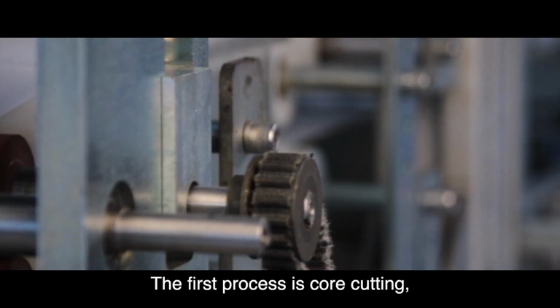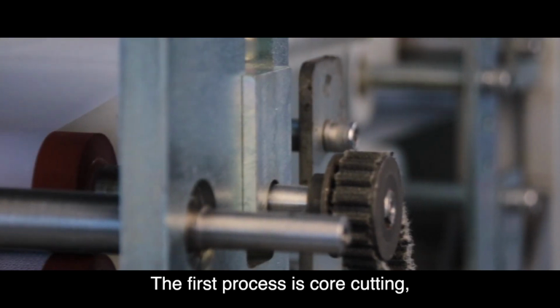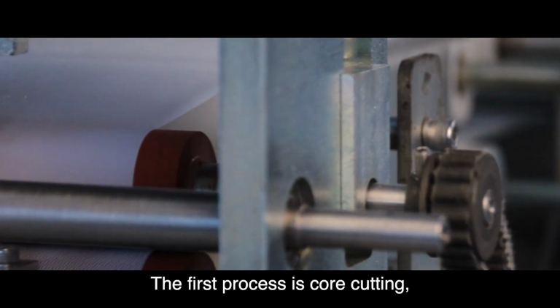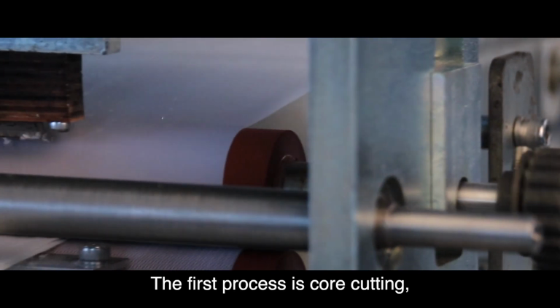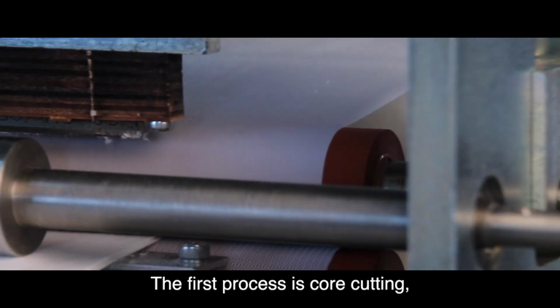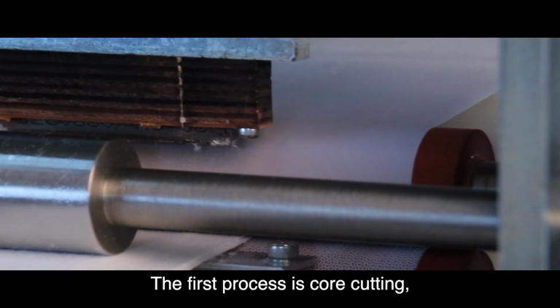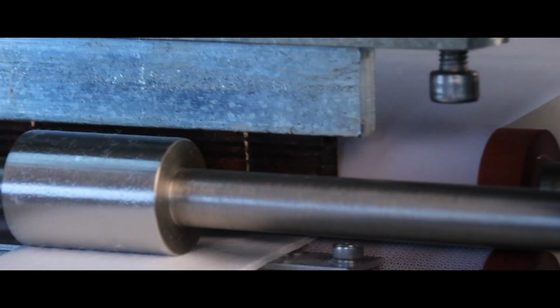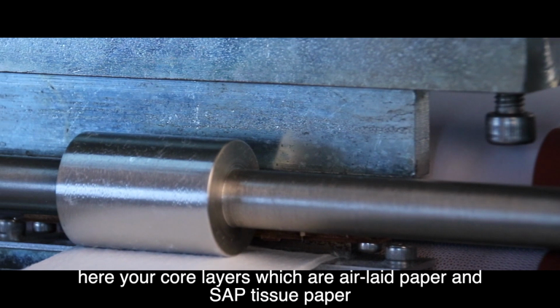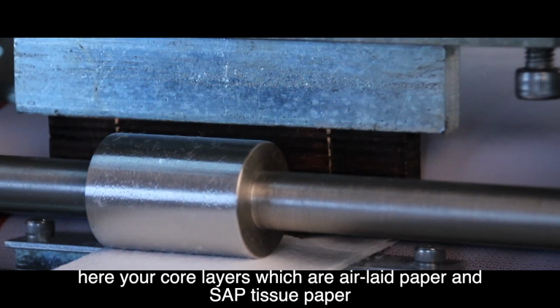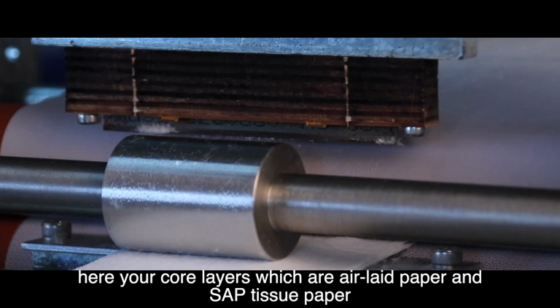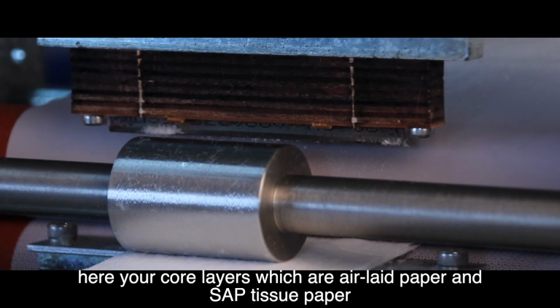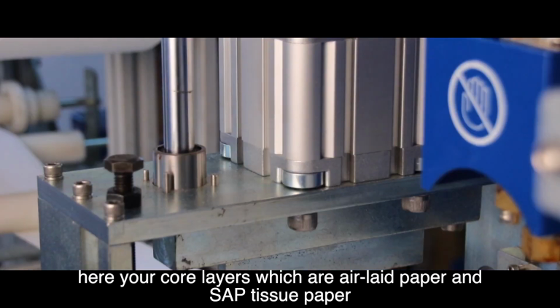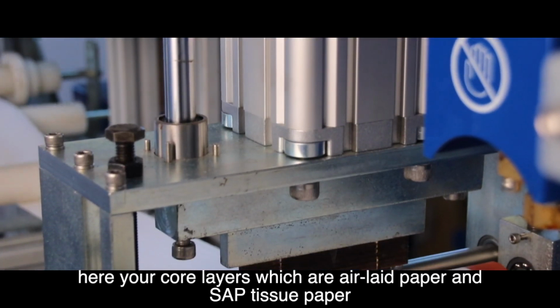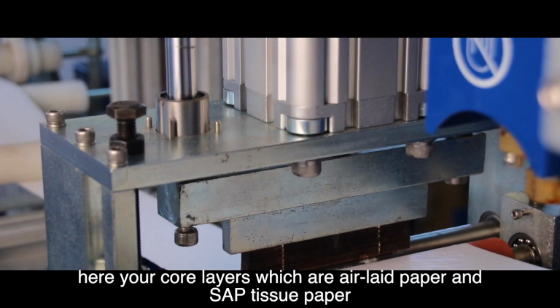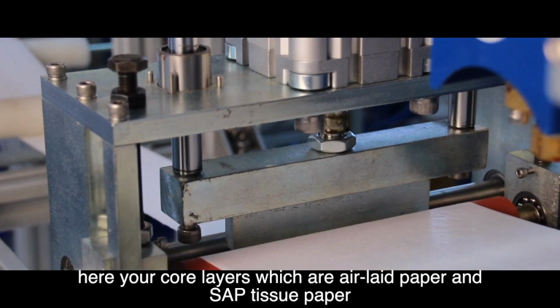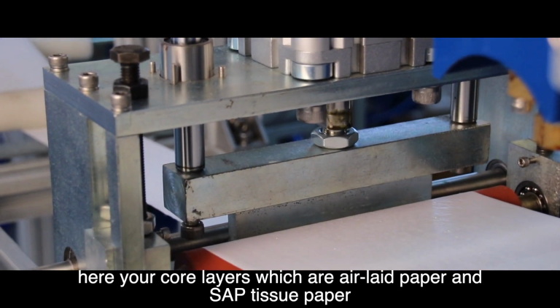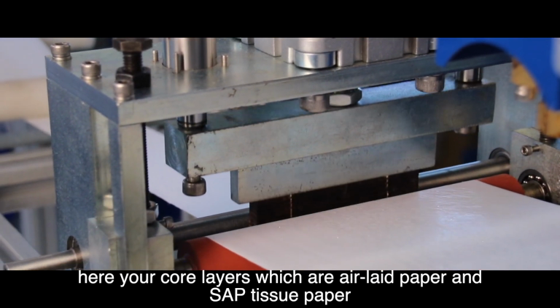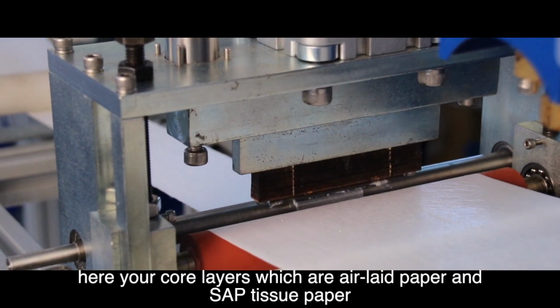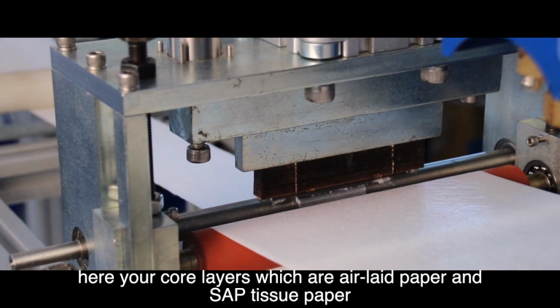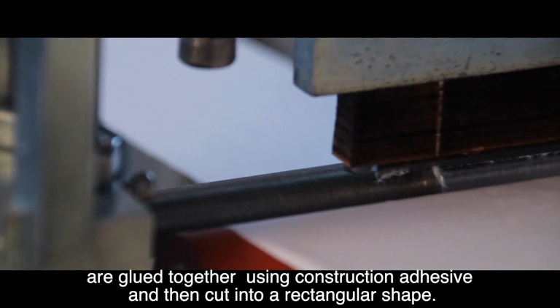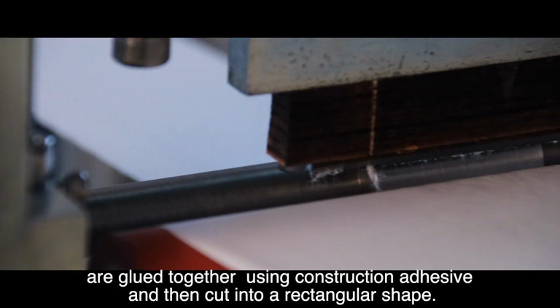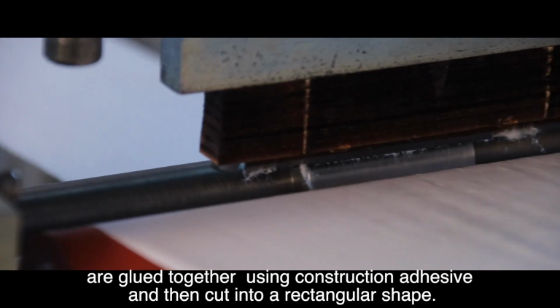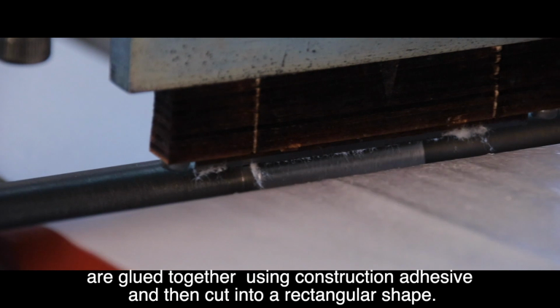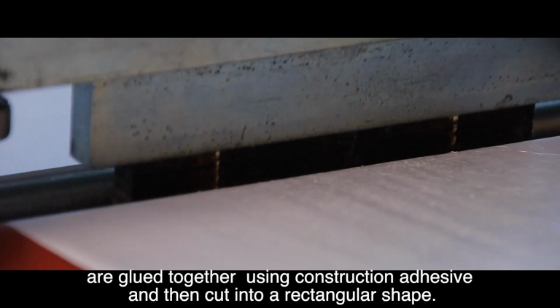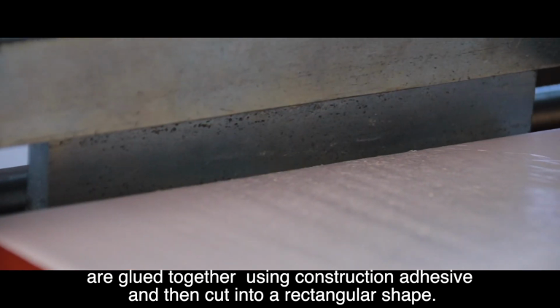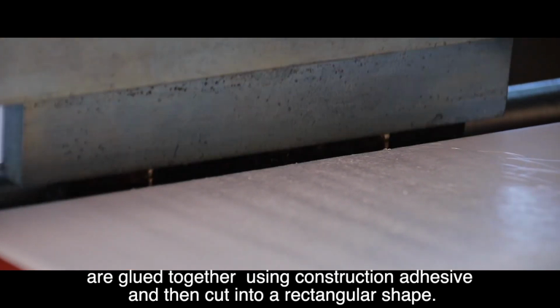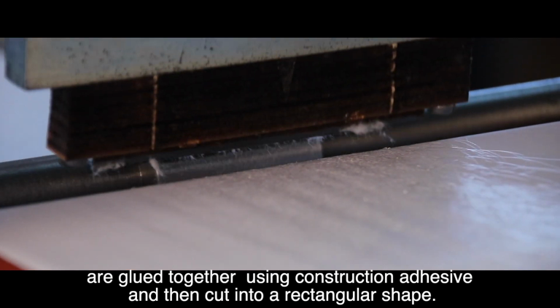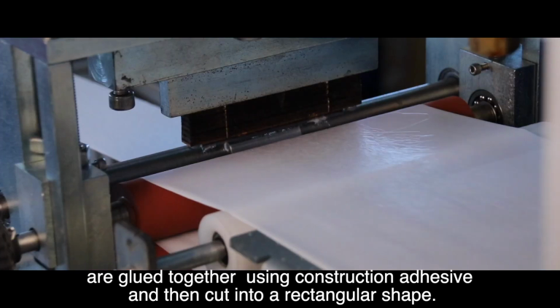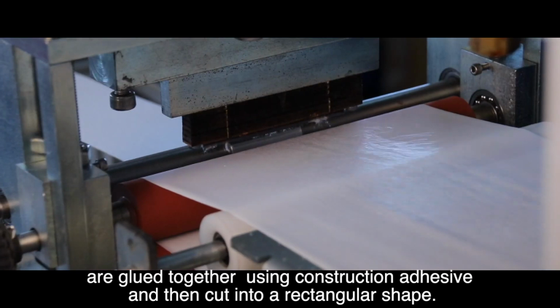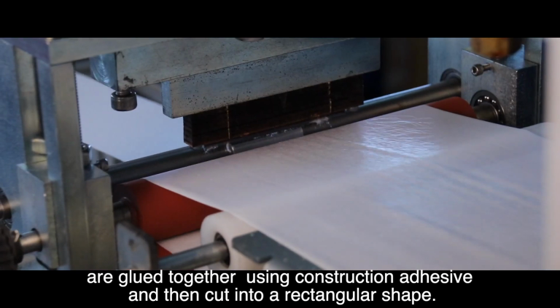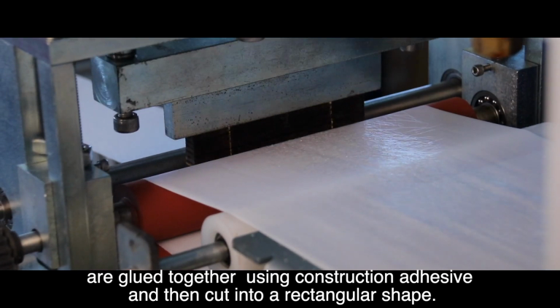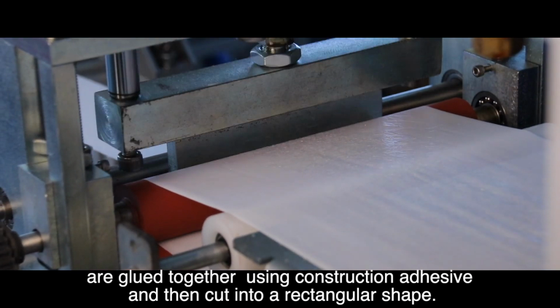The first process is core cutting. Here, the core layers — which are air laid paper and SAP tissue paper — are glued together using construction adhesive and then cut into a rectangular shape.